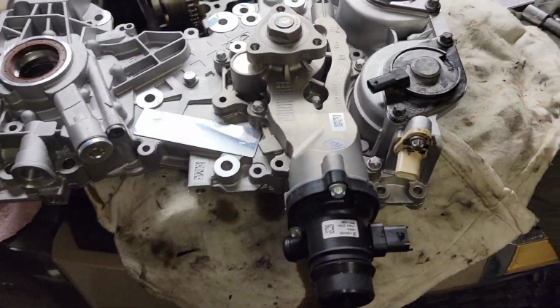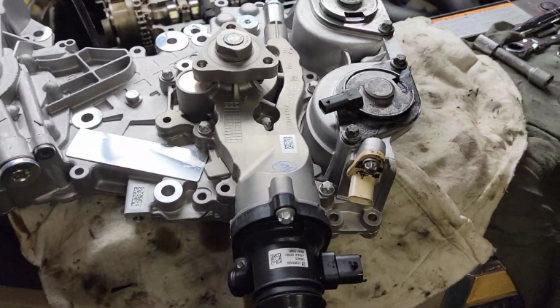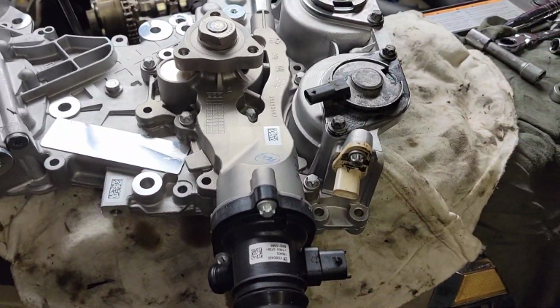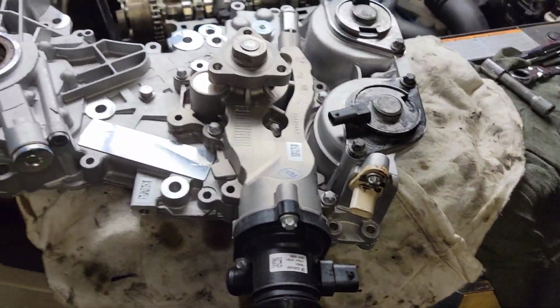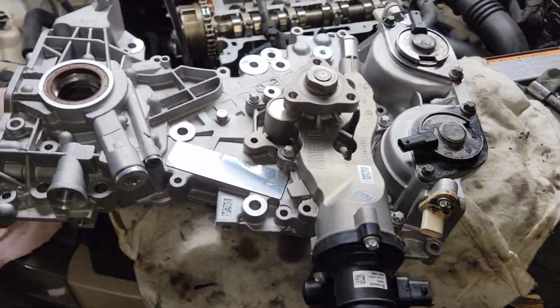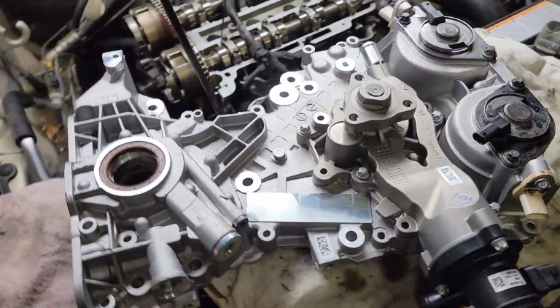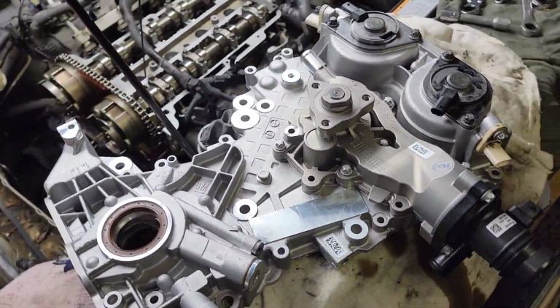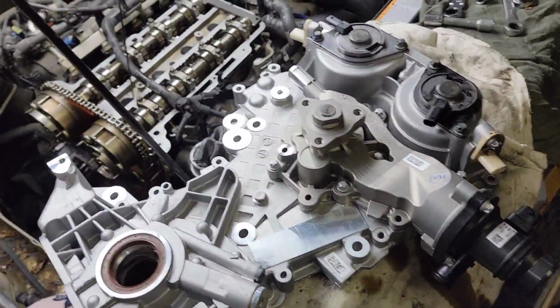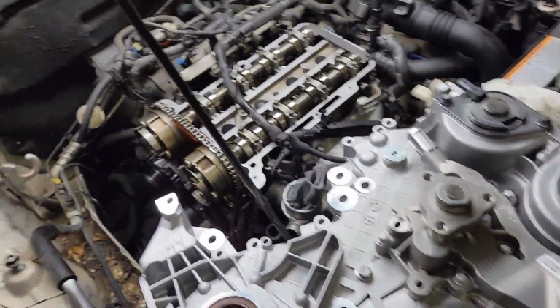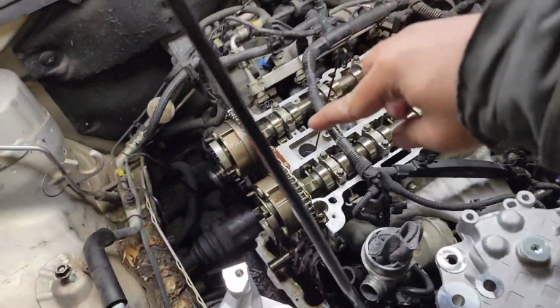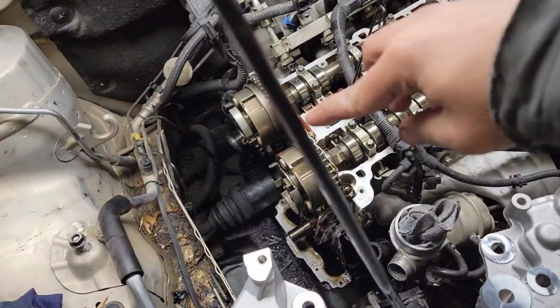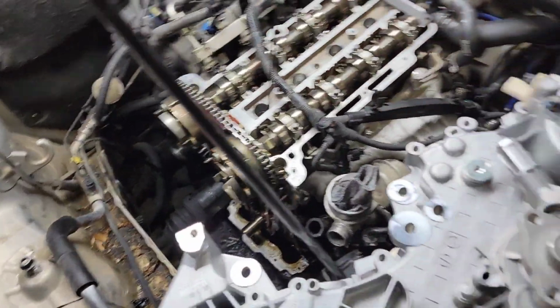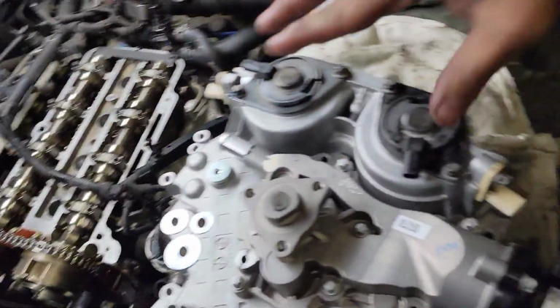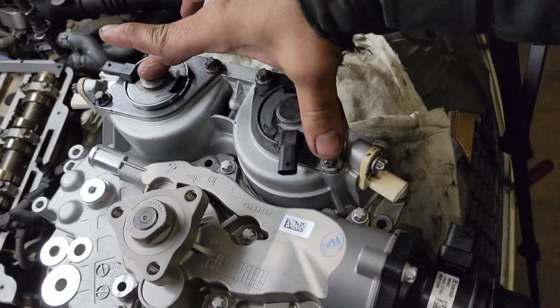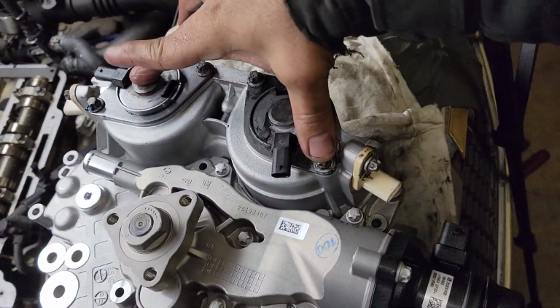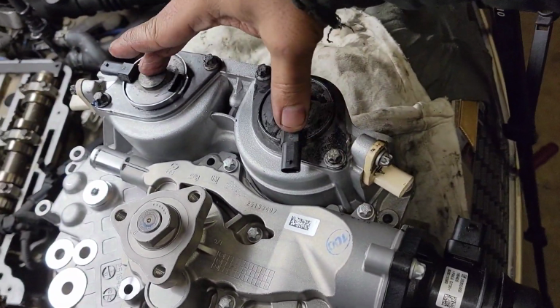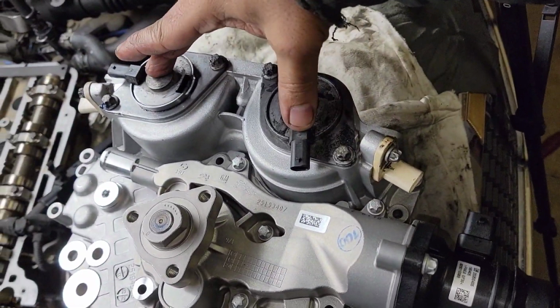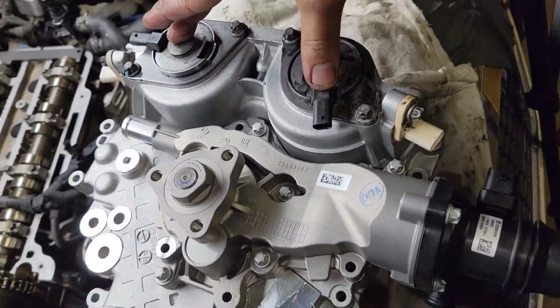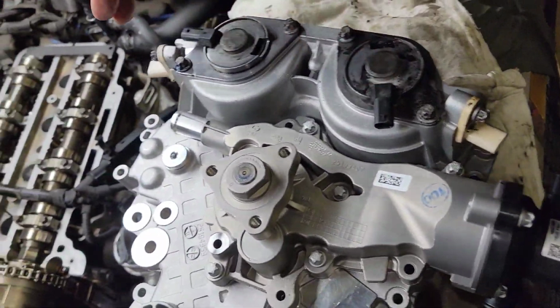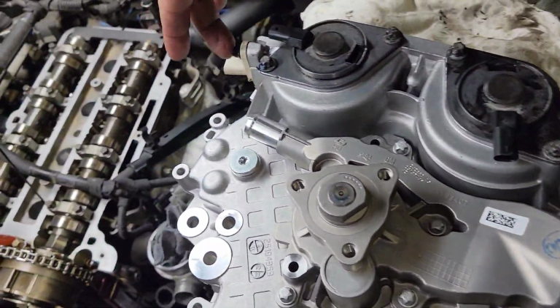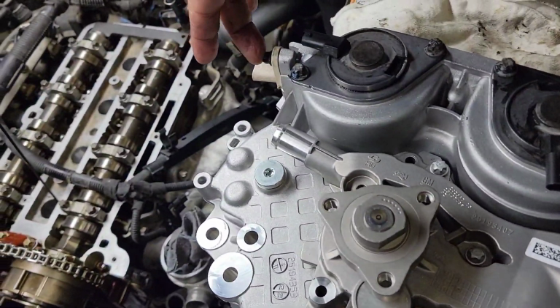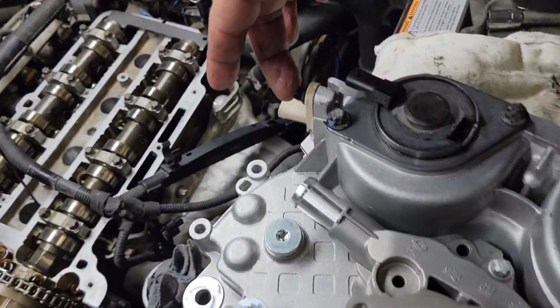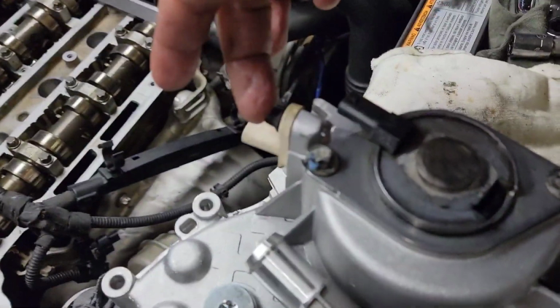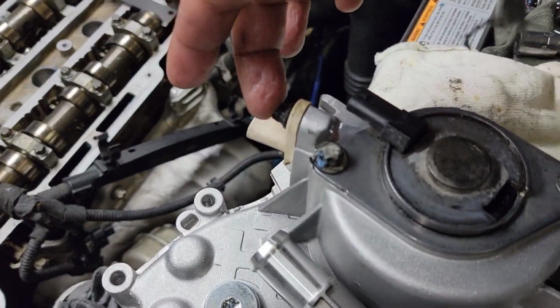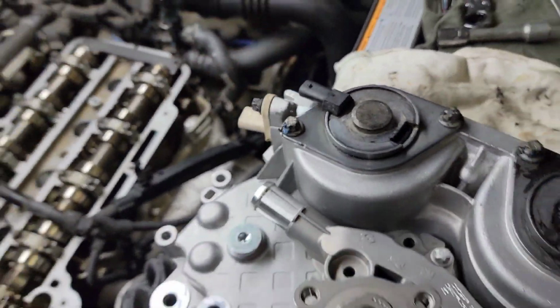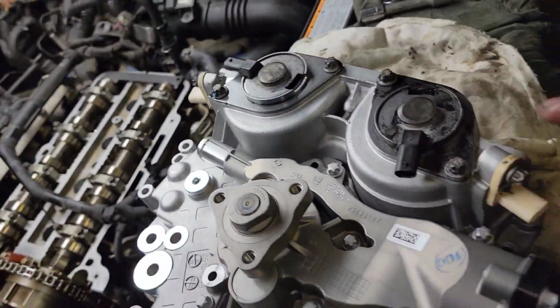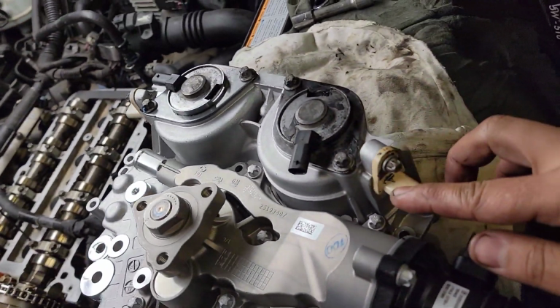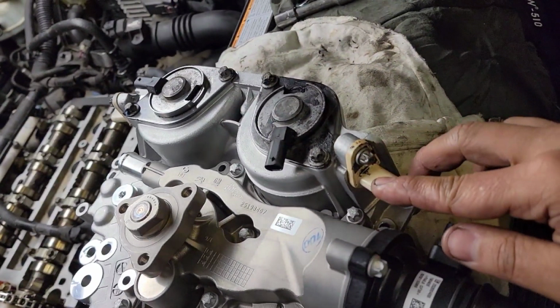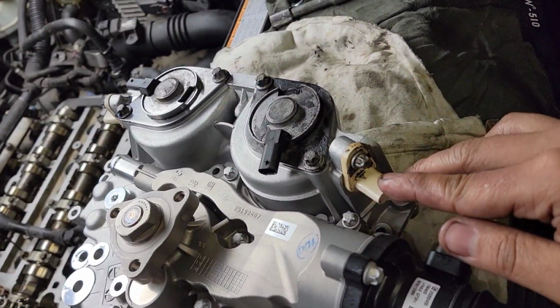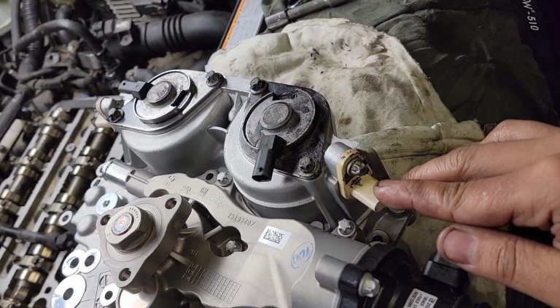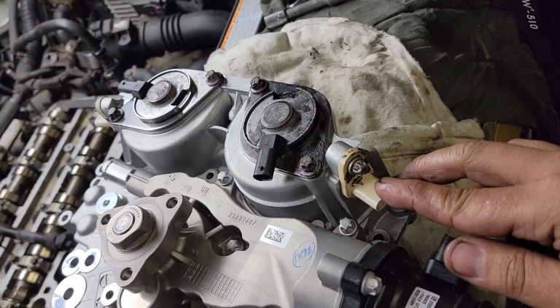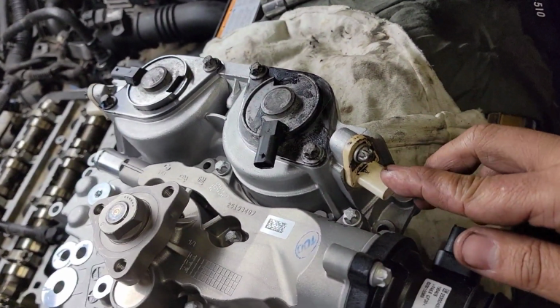Install to the block right there, nice and snug. Same thing right there on the cam sensor and the second cam sensor.